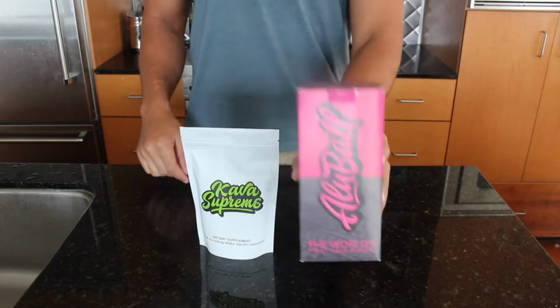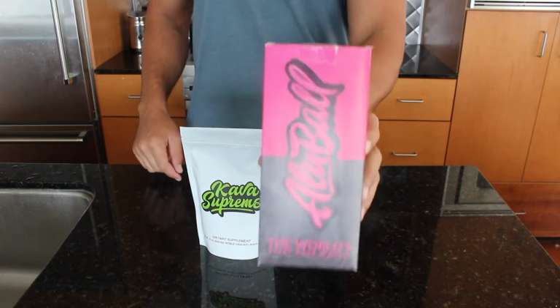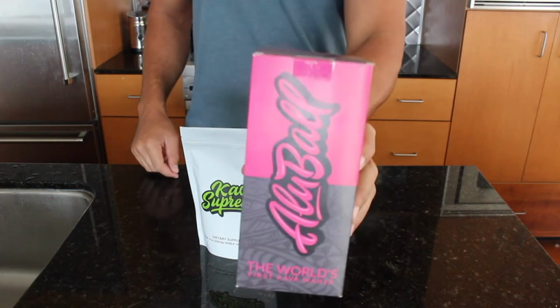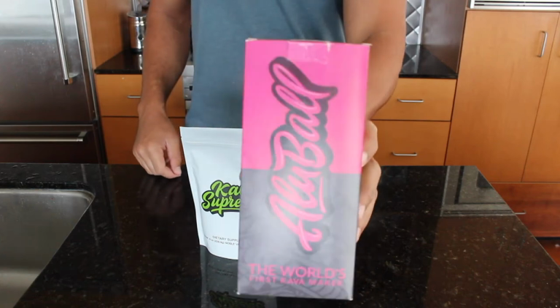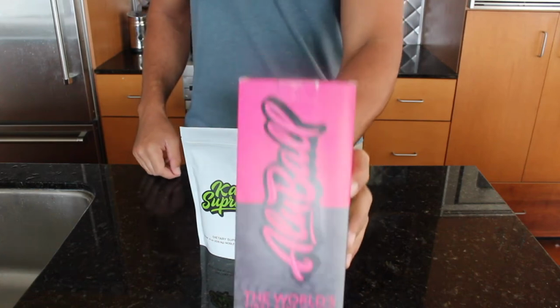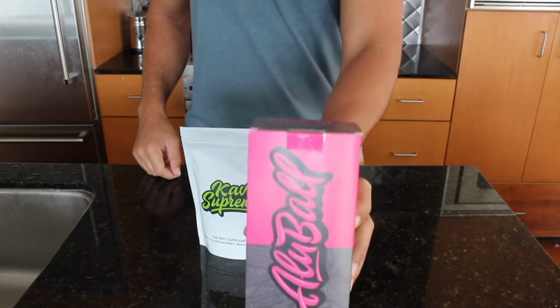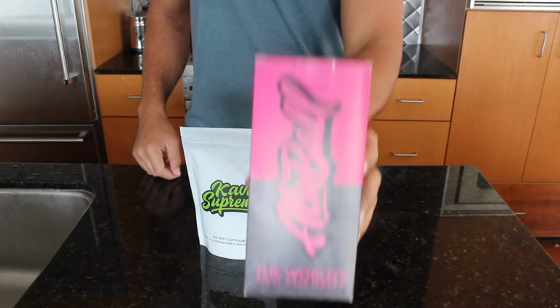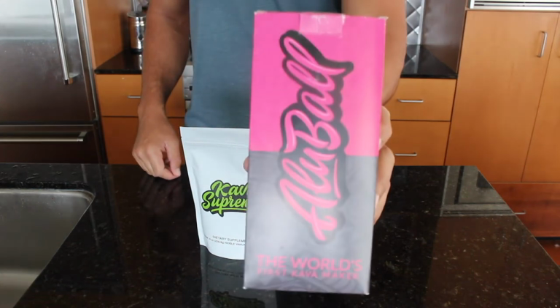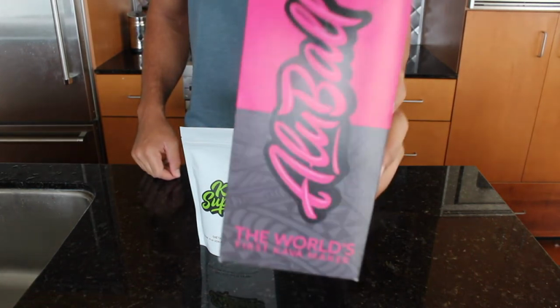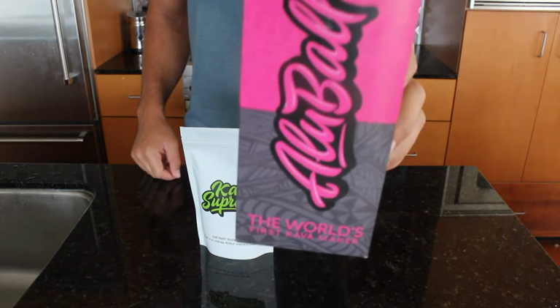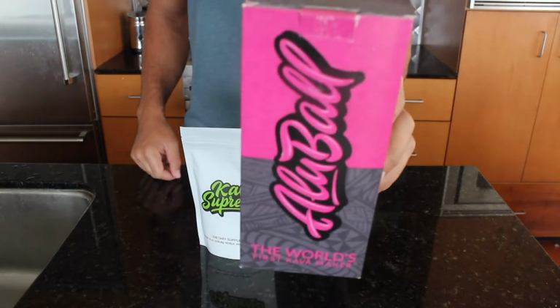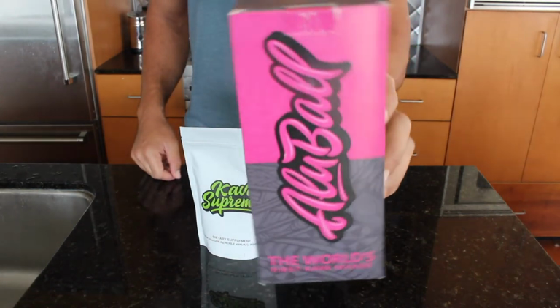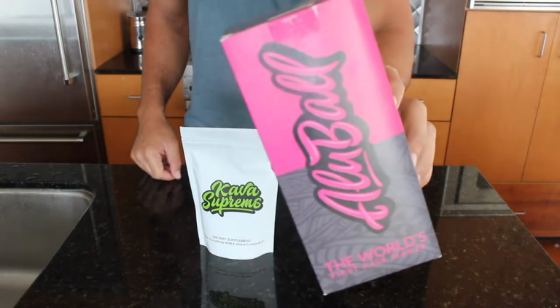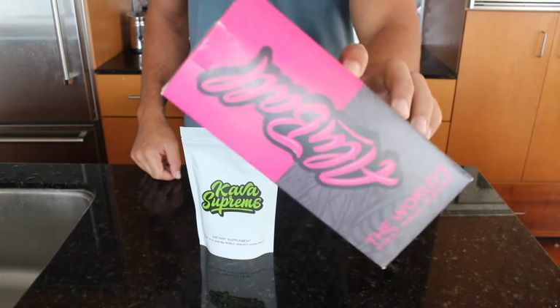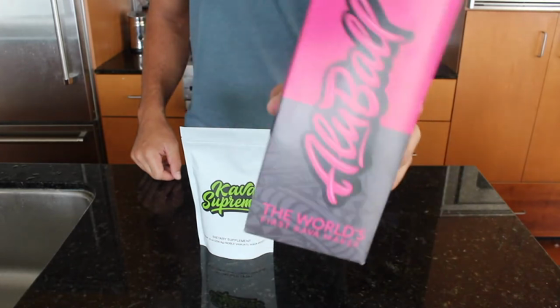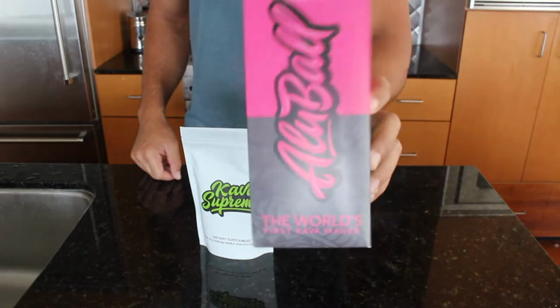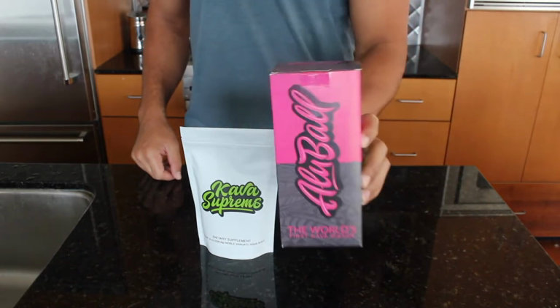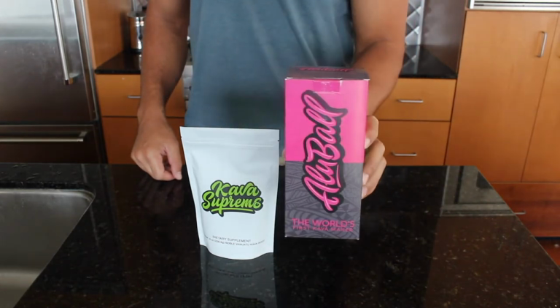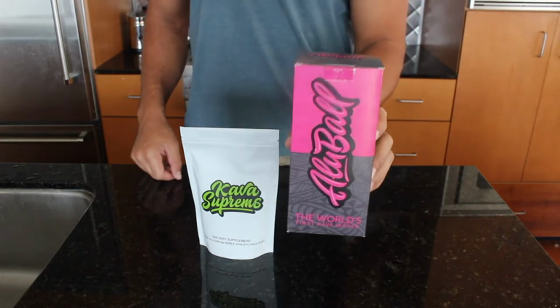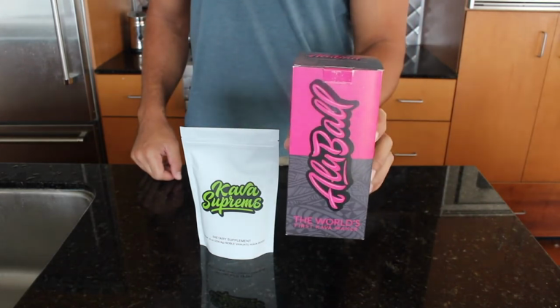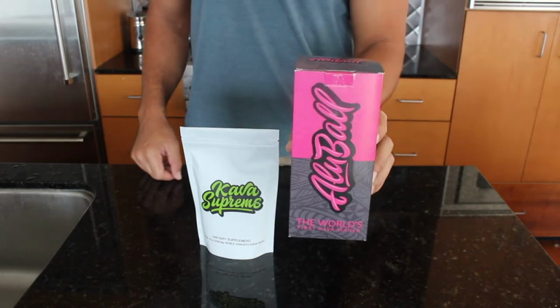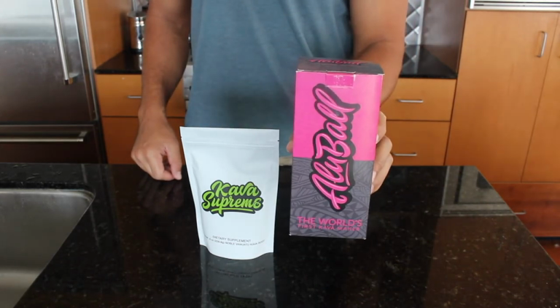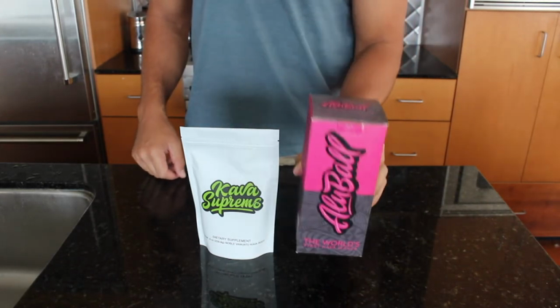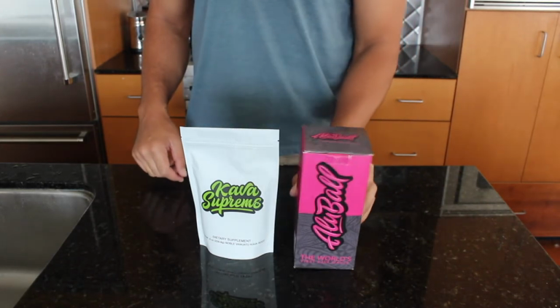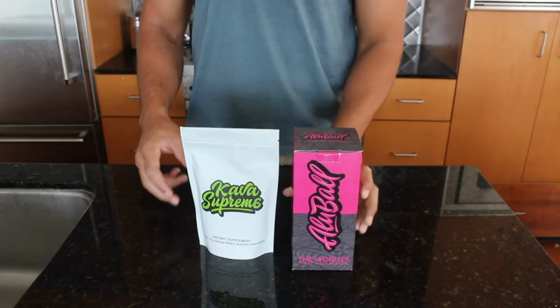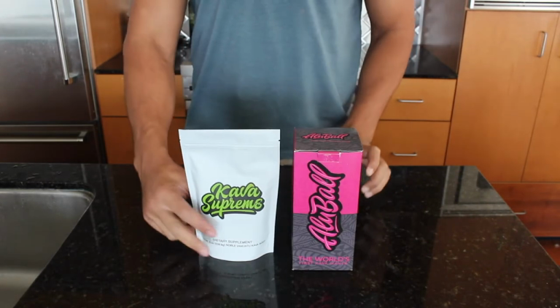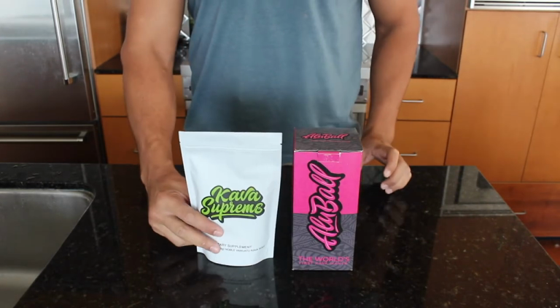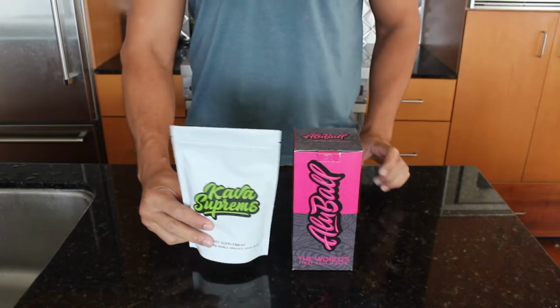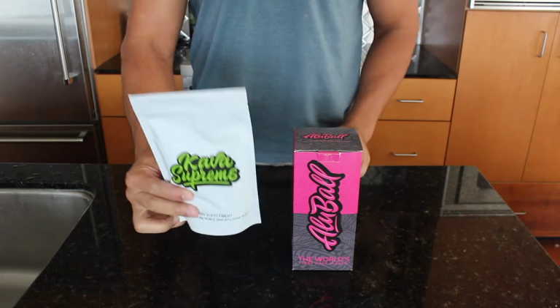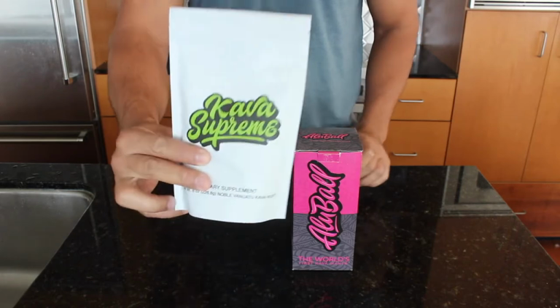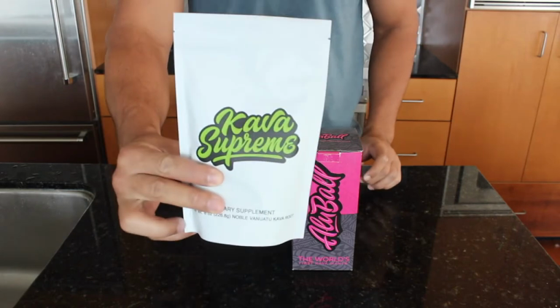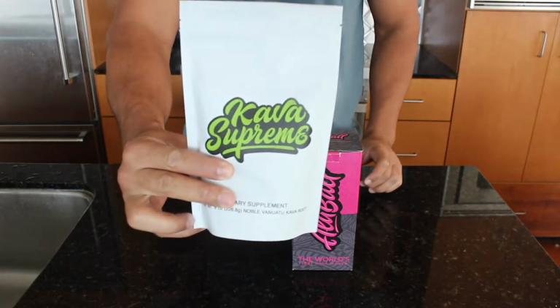Hello all! Today I'm going to be showing you how to properly use the olive ball kava maker with our kava supreme, that is the official kava root powder of the olive ball kava maker.